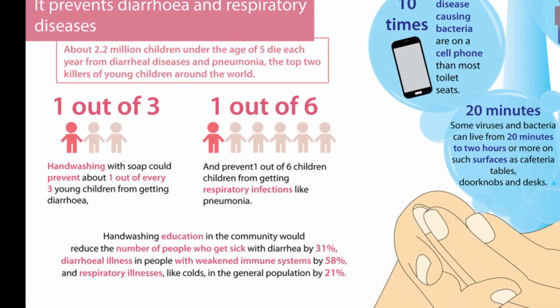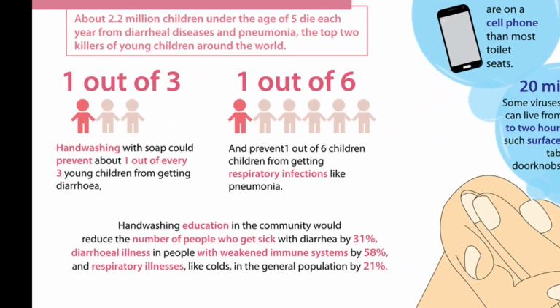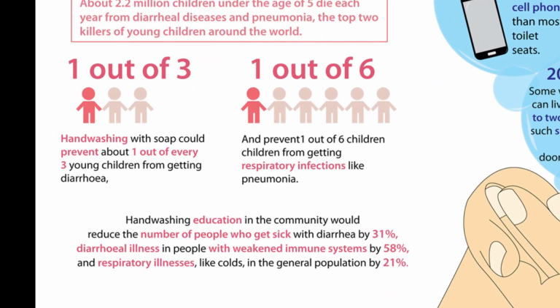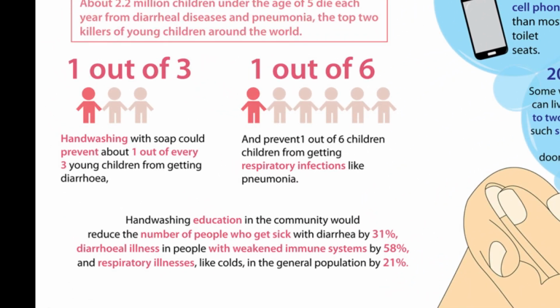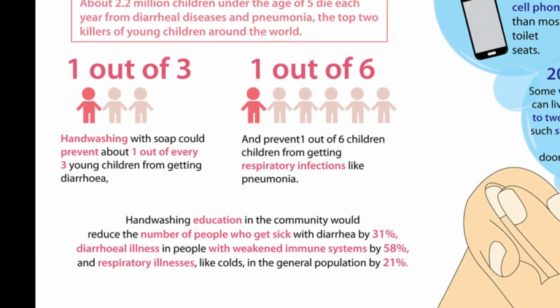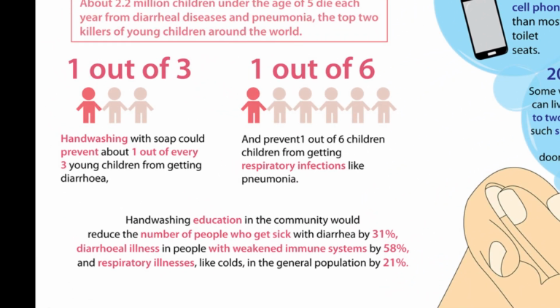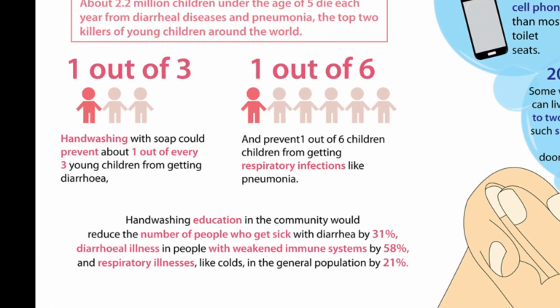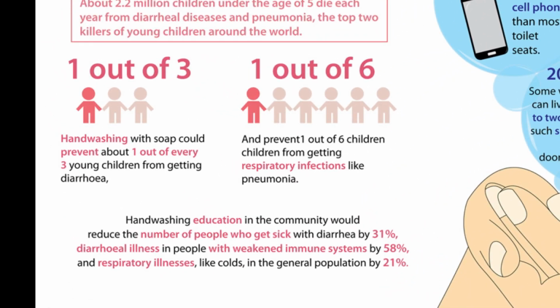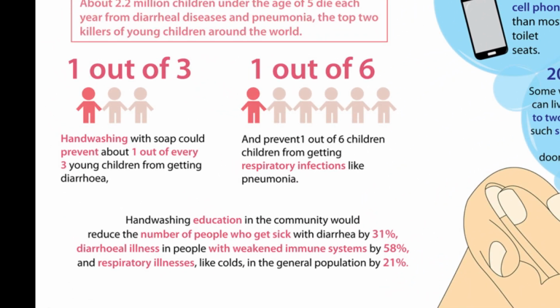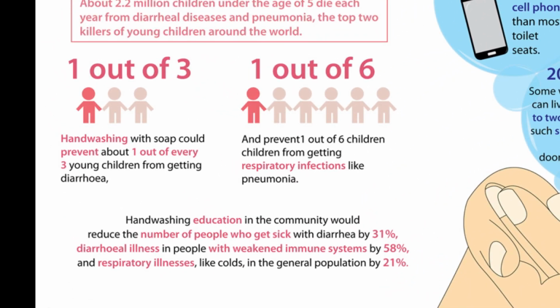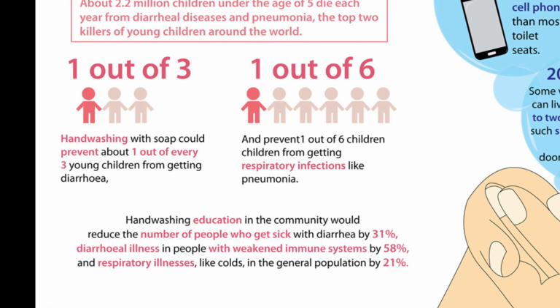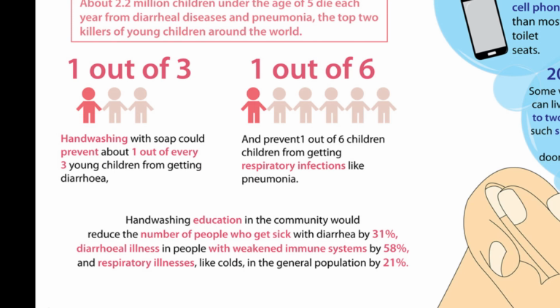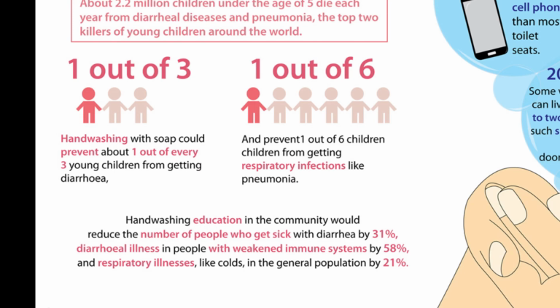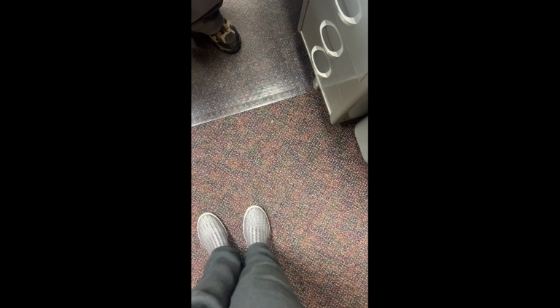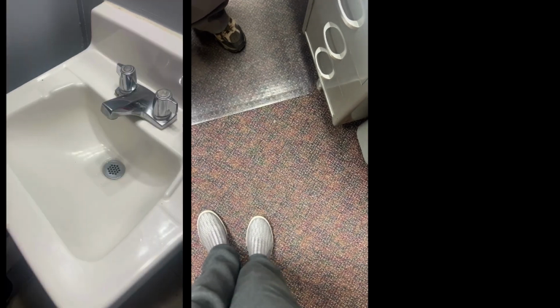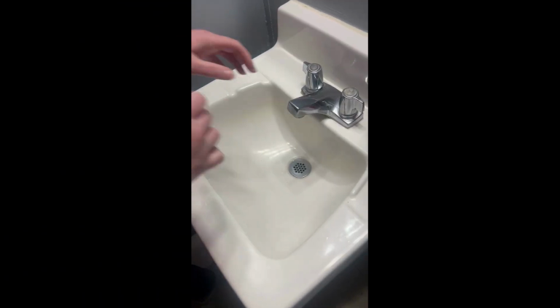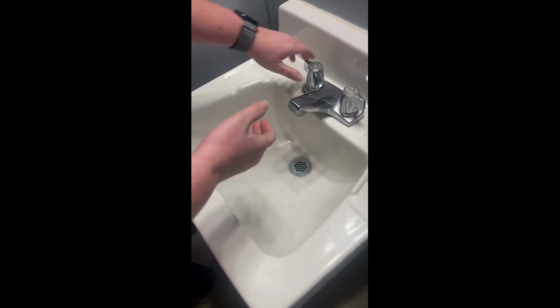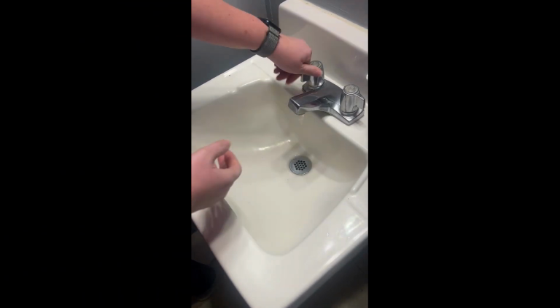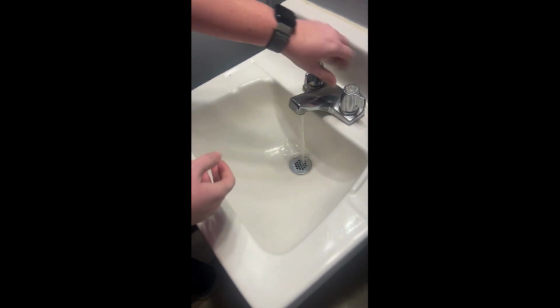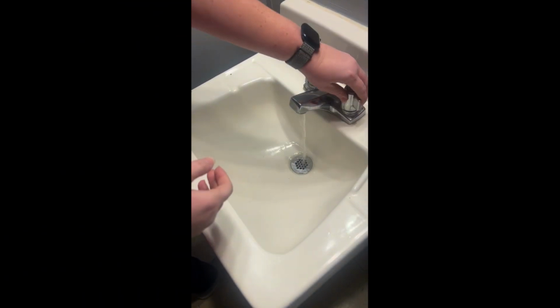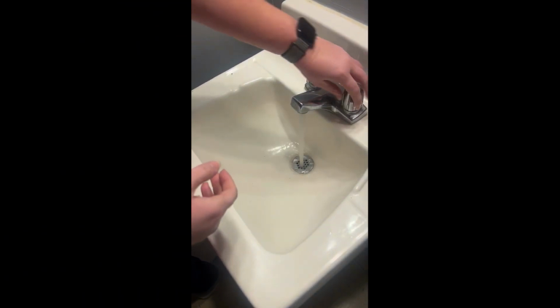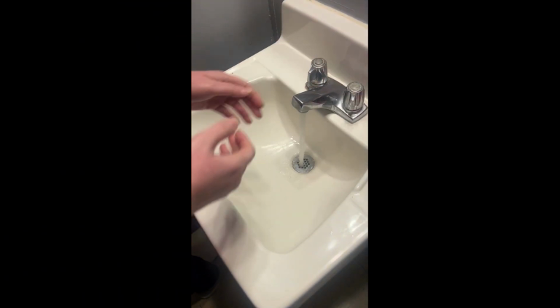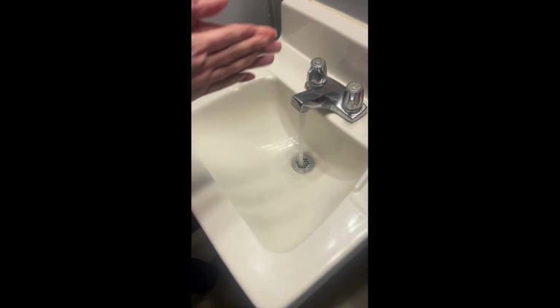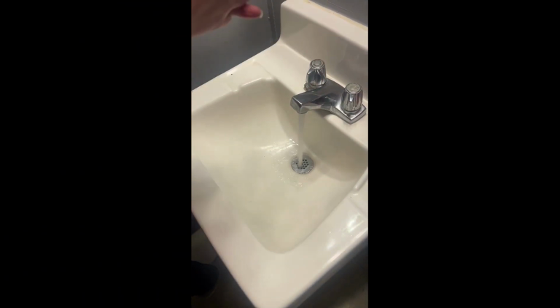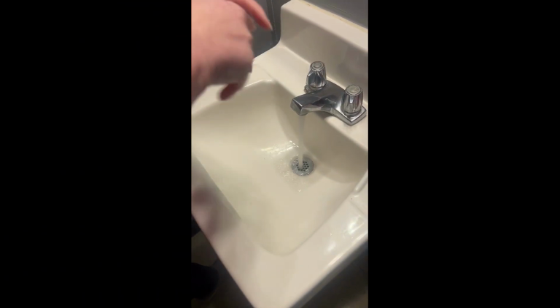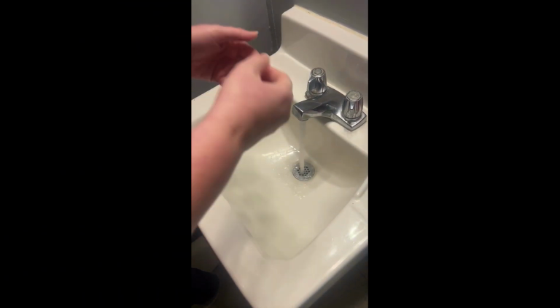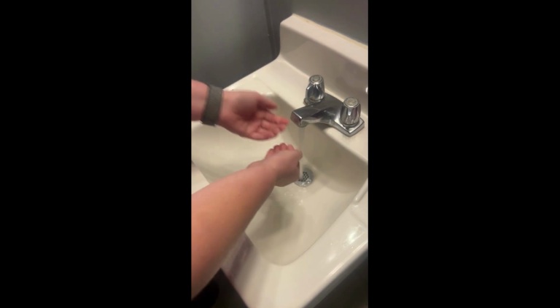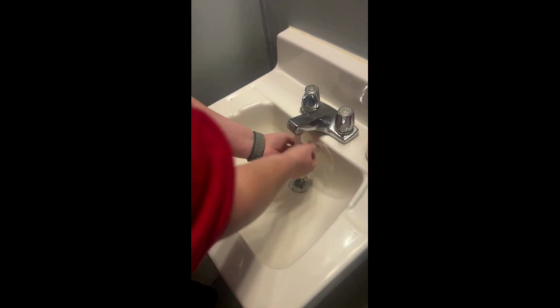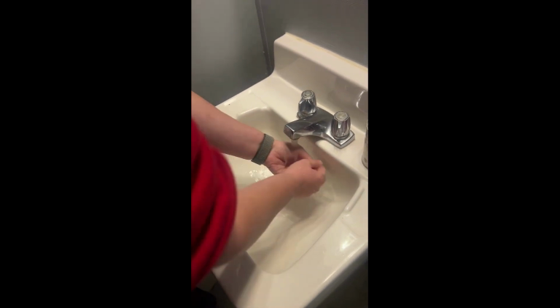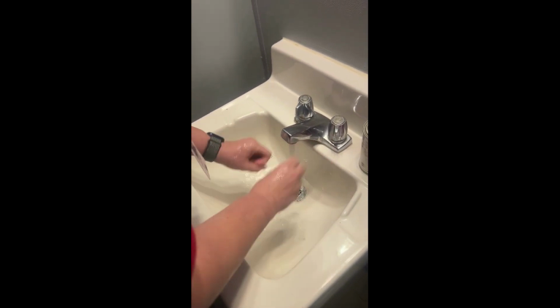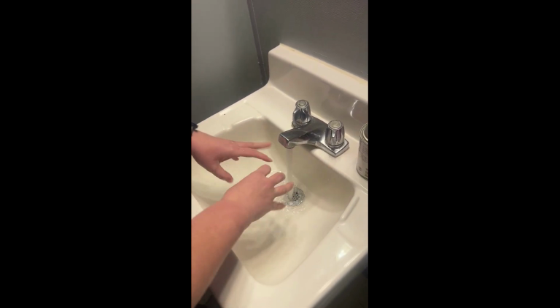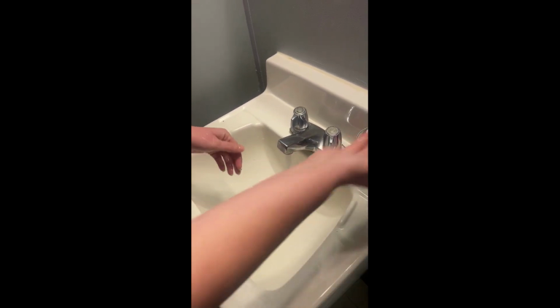Here are five easy steps that you can follow. Number one, wet your hands with clean running water. A lot of people will throw soap on a dry, dirty hand — let's get it wet first.